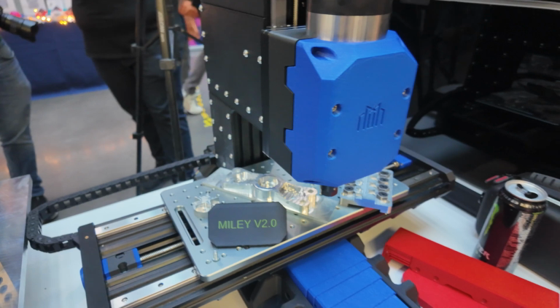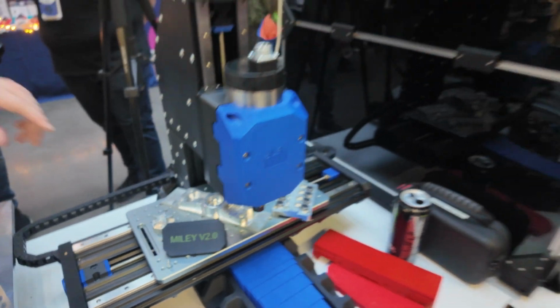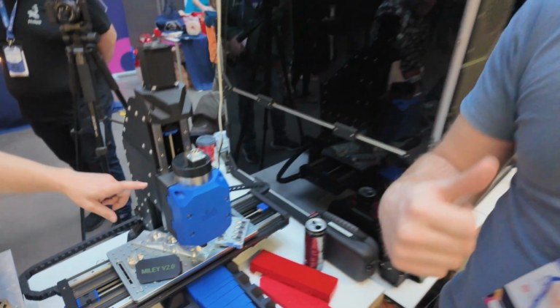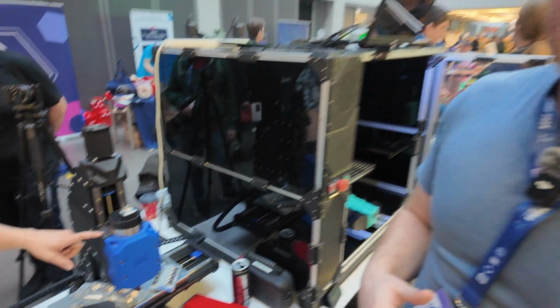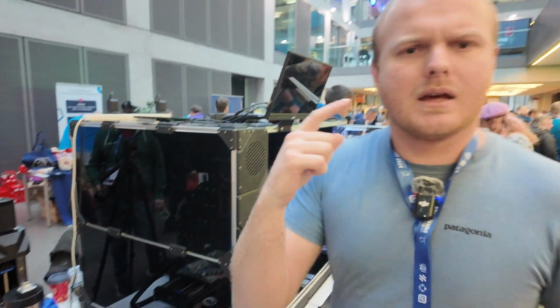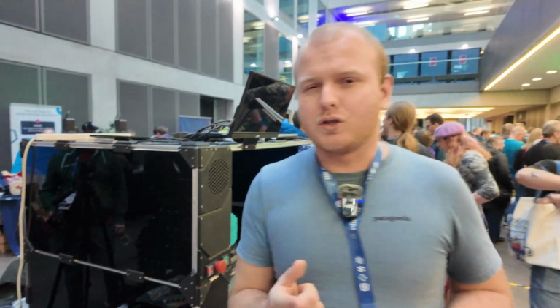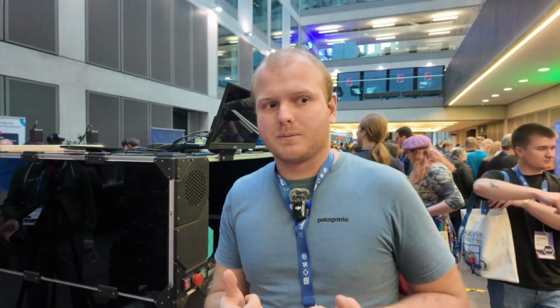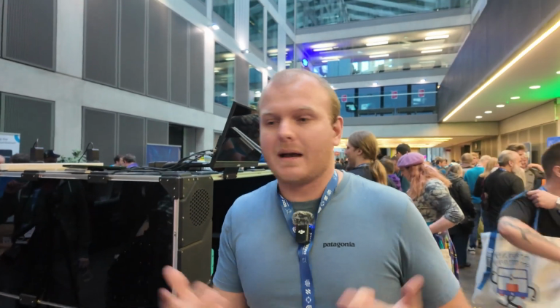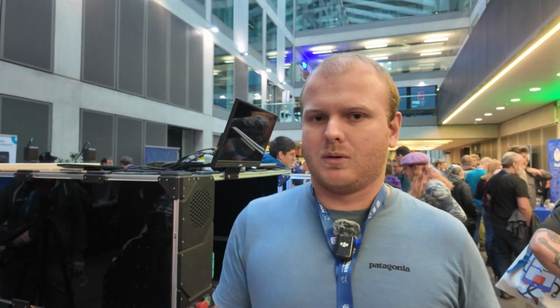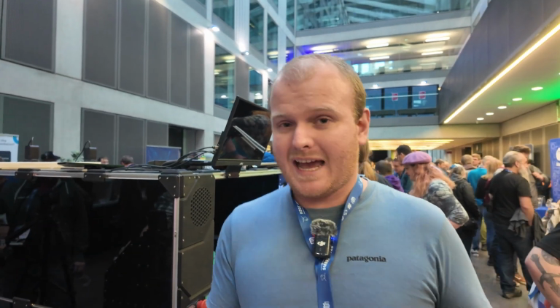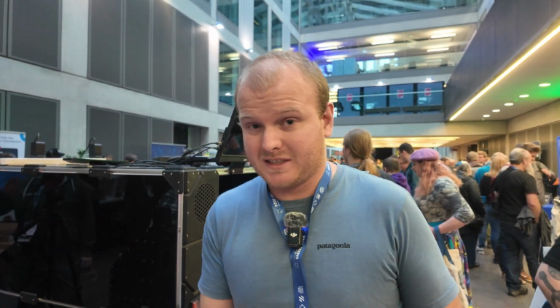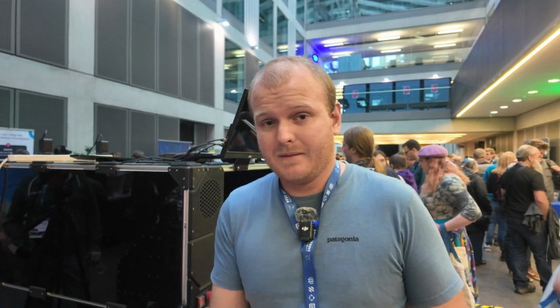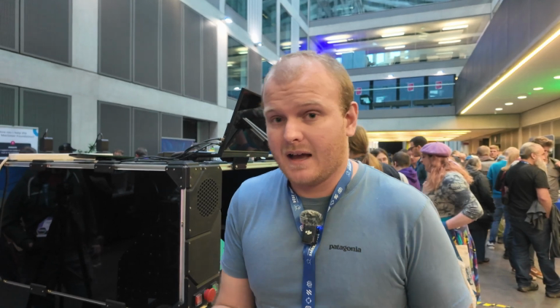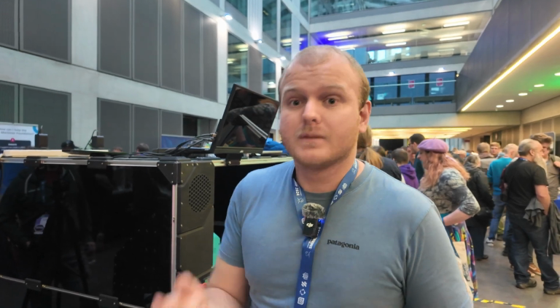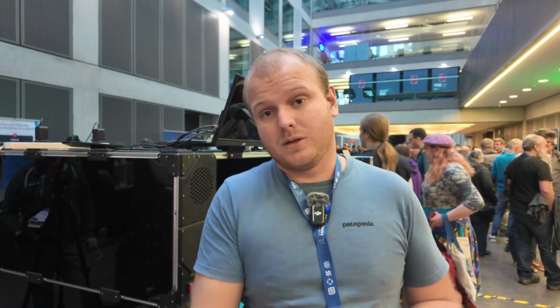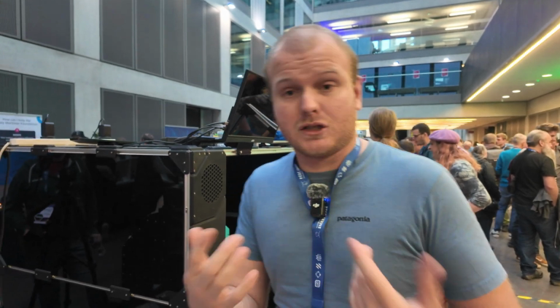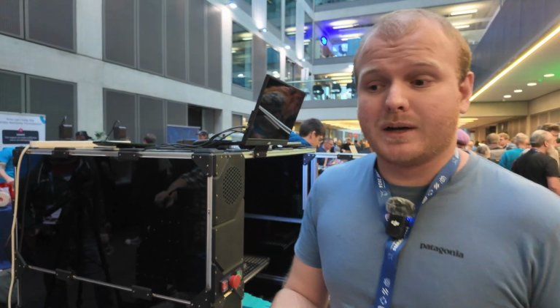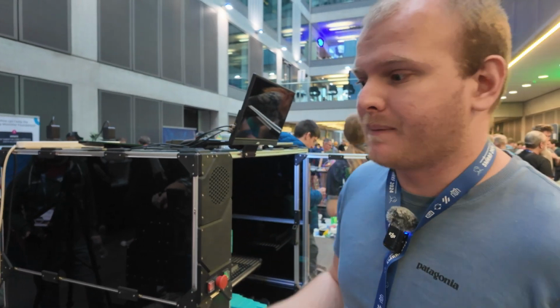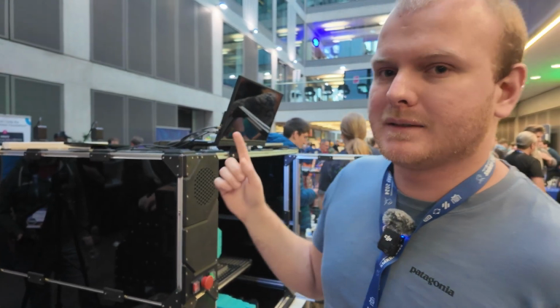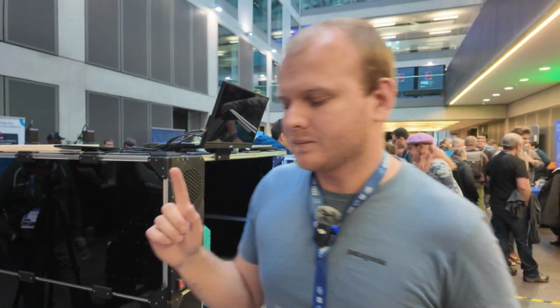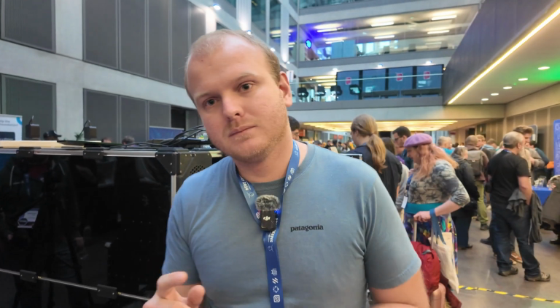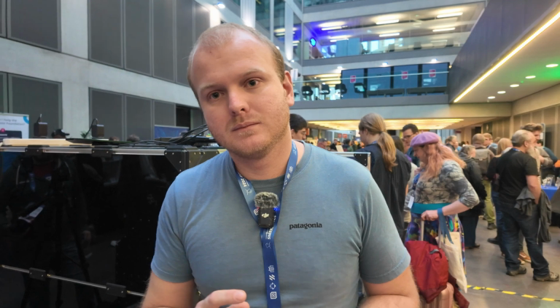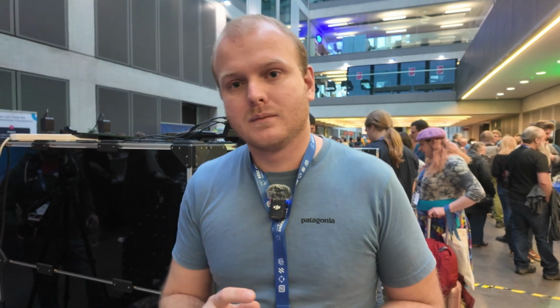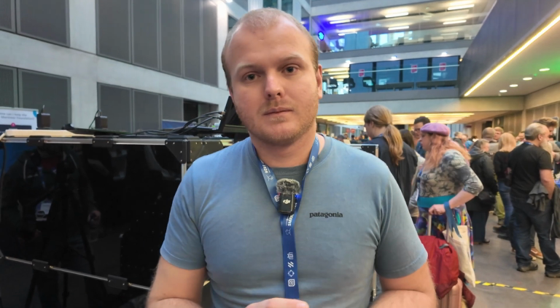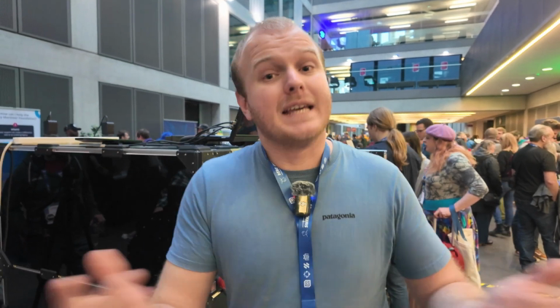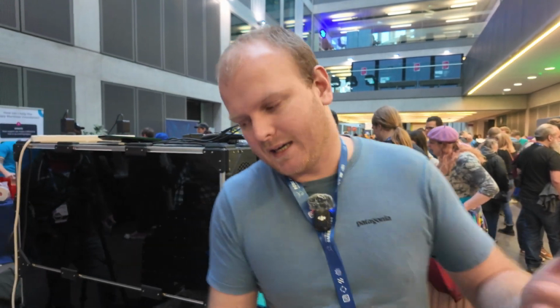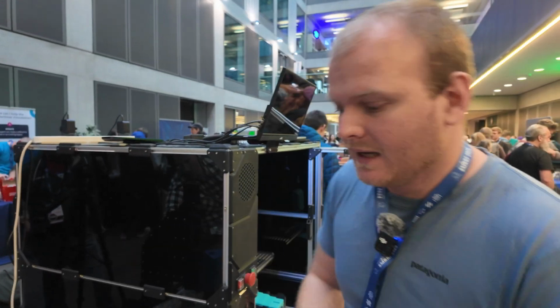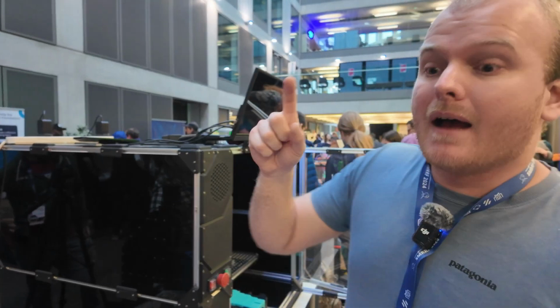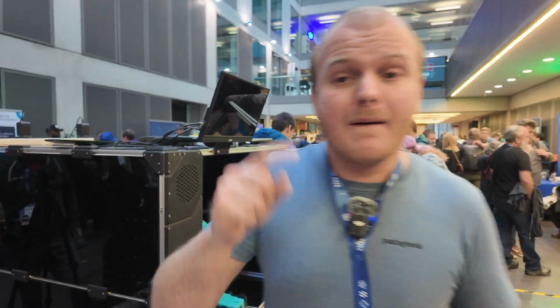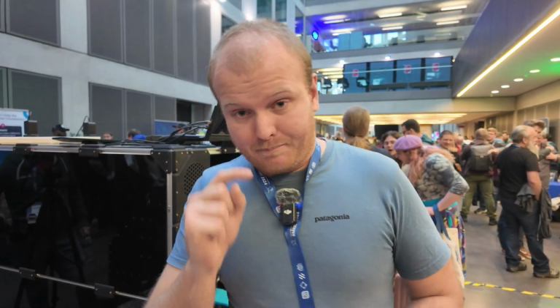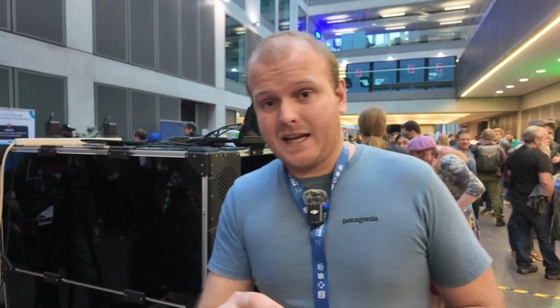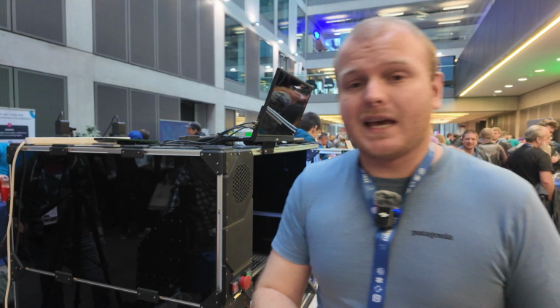We're still using the same spindle and VFD that came with LDO. The 220V version is pretty good — the 110V version is less ideal. The 220V is really good and not hard to install in a North American household if you know what you're doing.